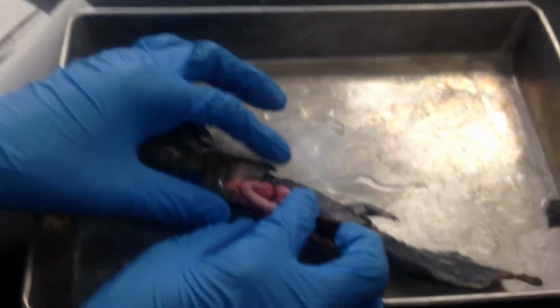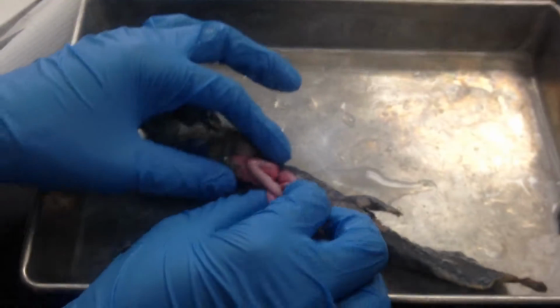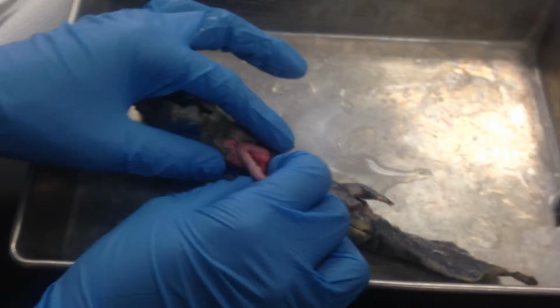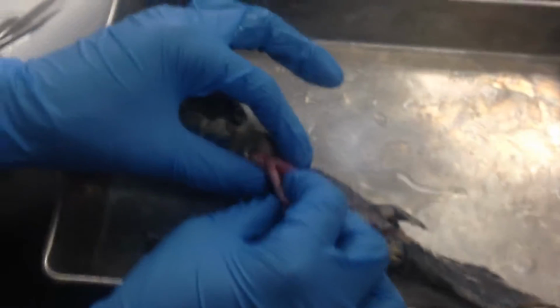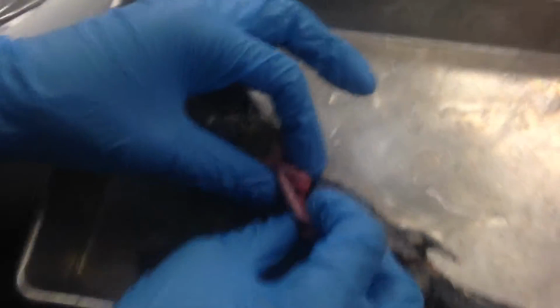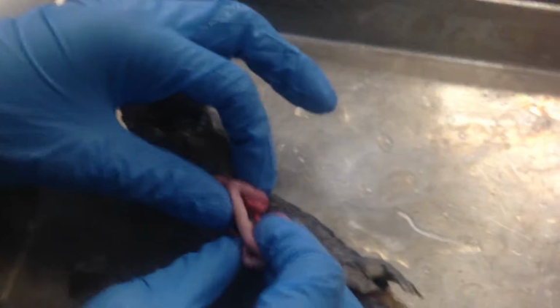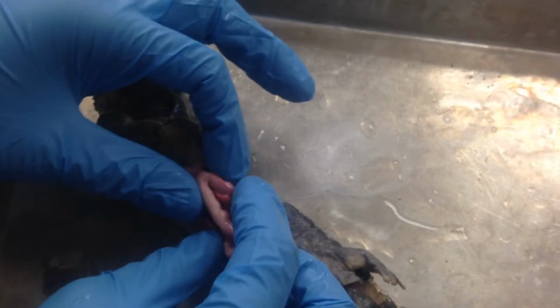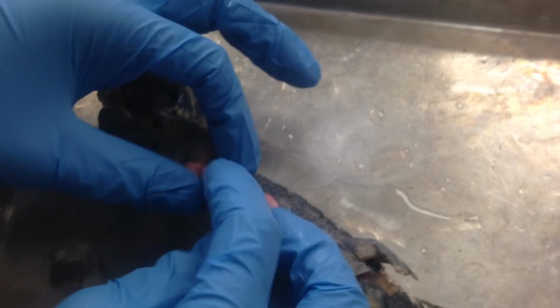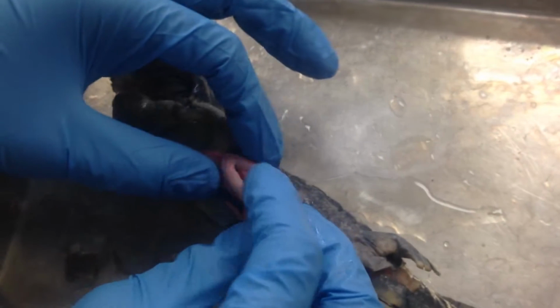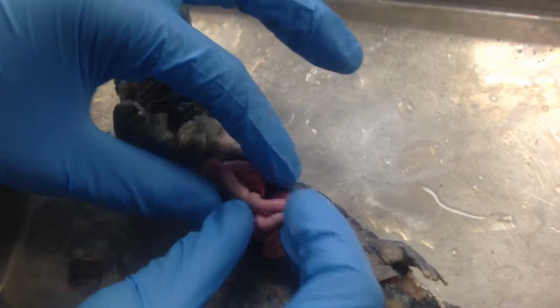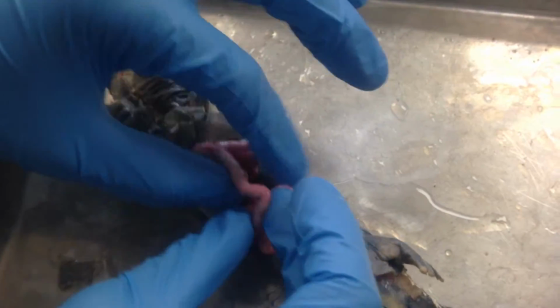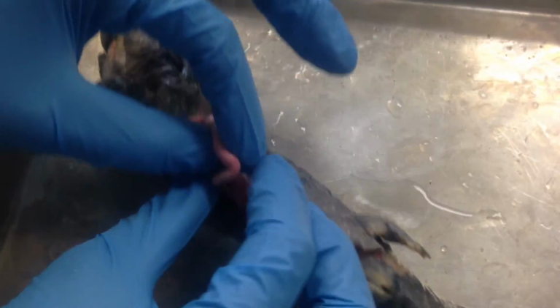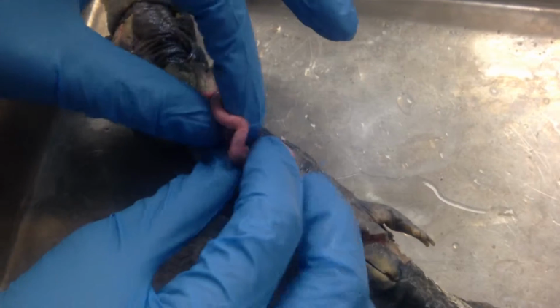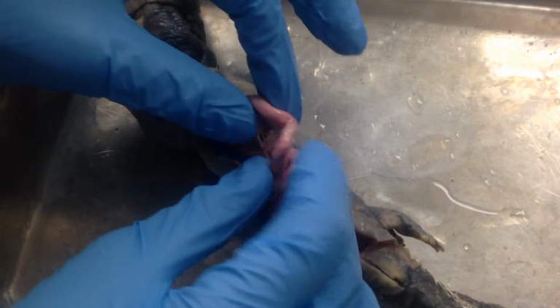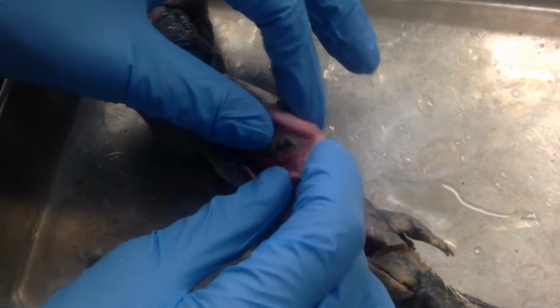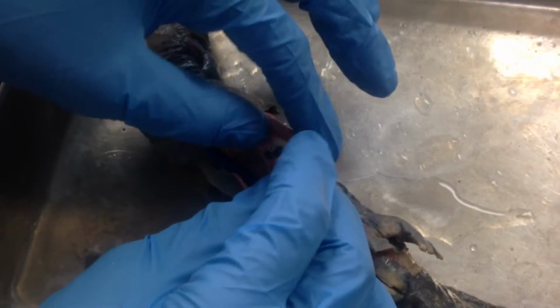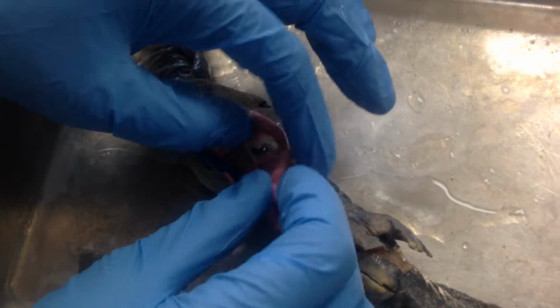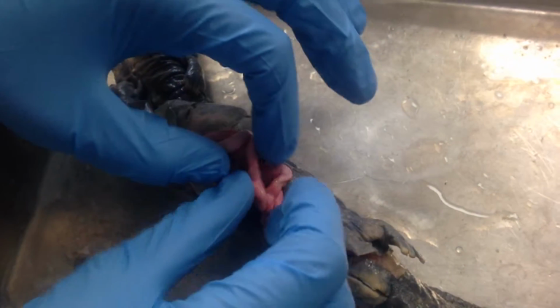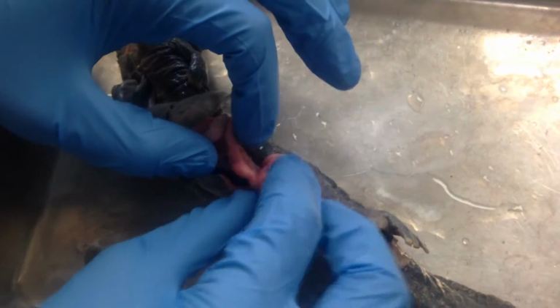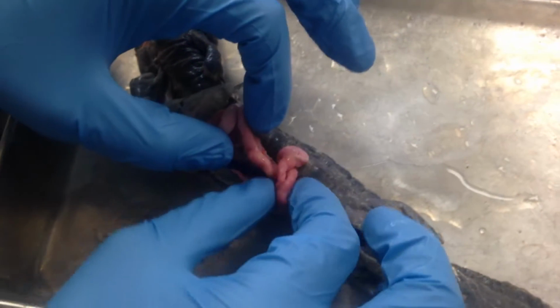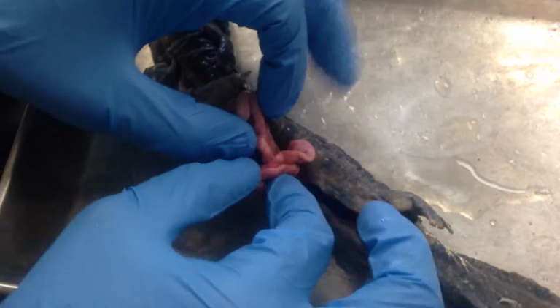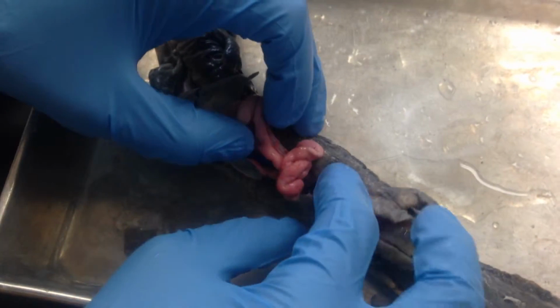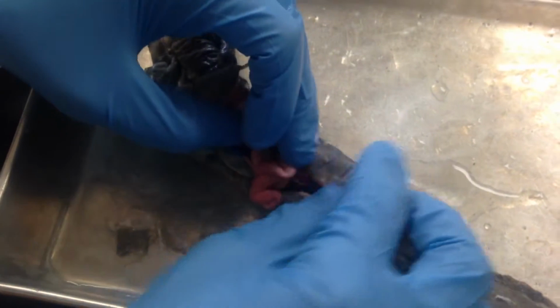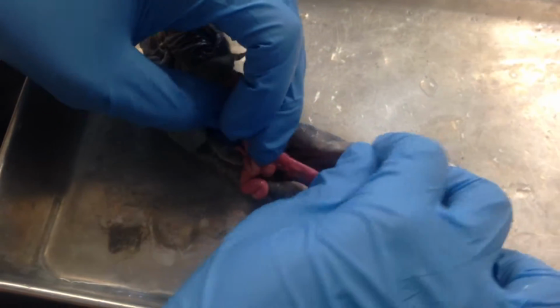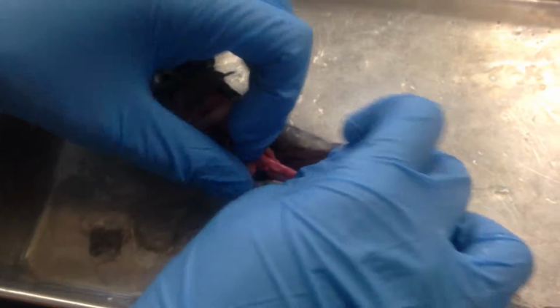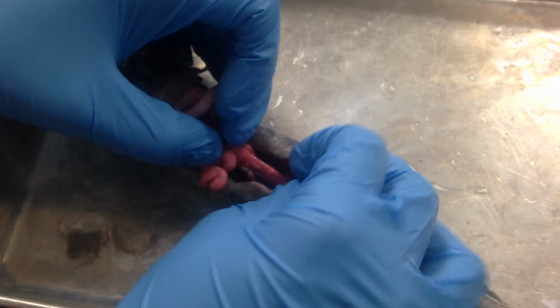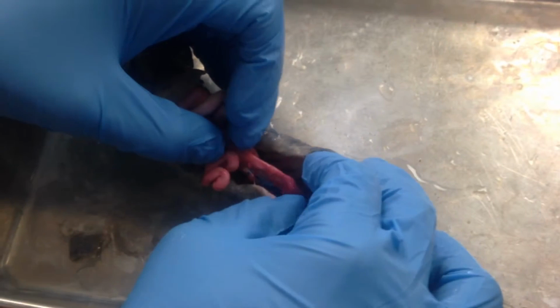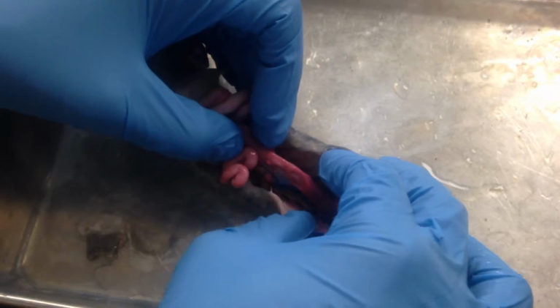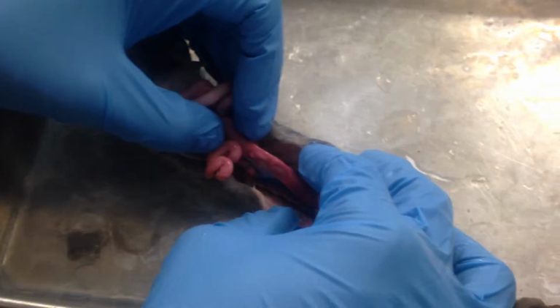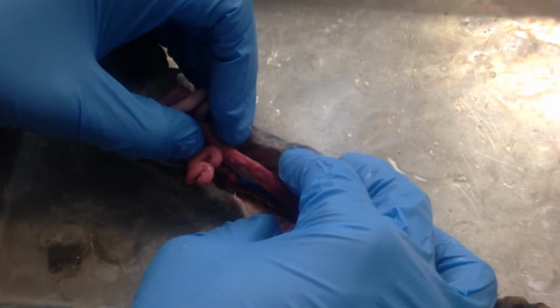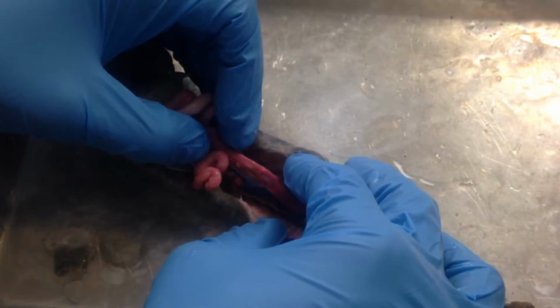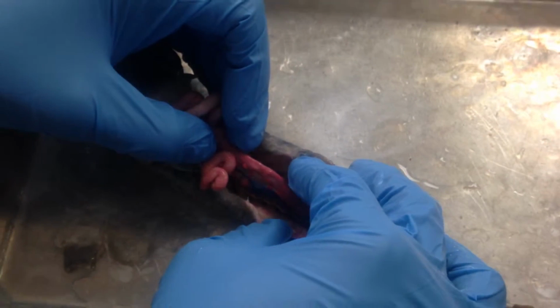This is the small intestine. The pylorus is in here, going into the duodenum, then the ileum, and that leads to the rectum.